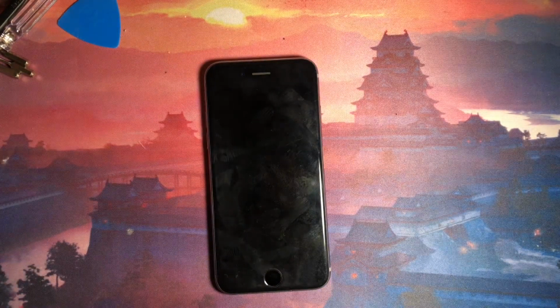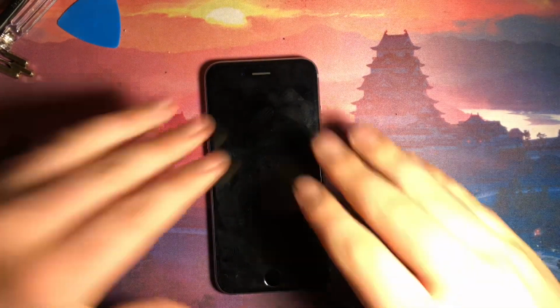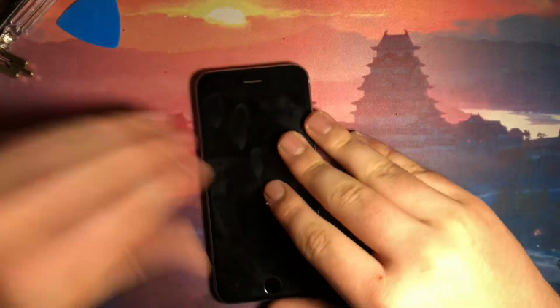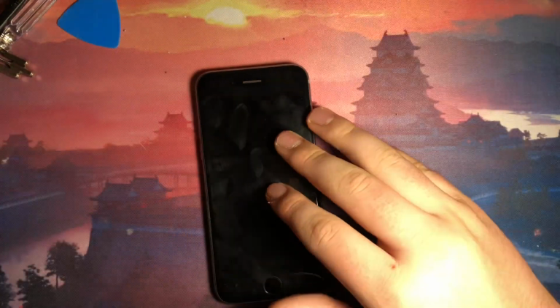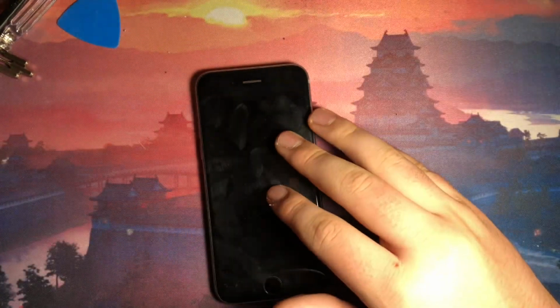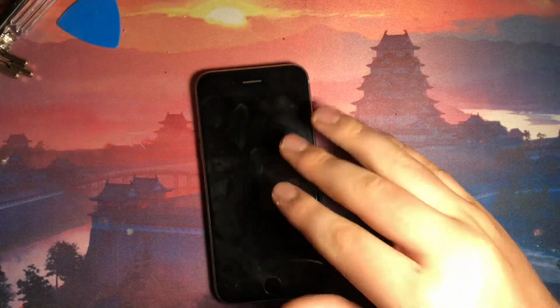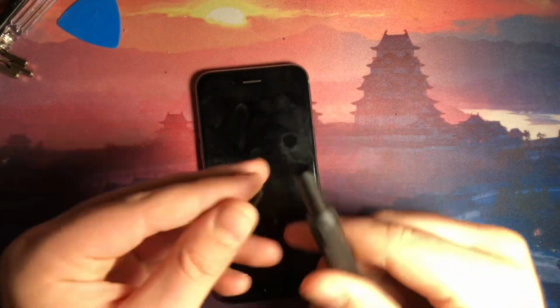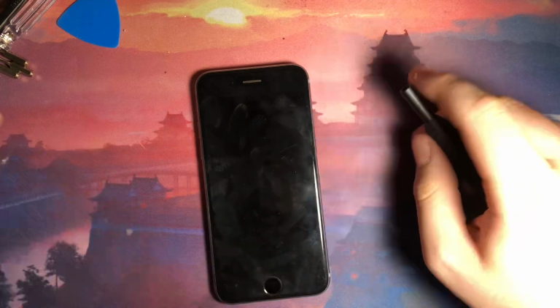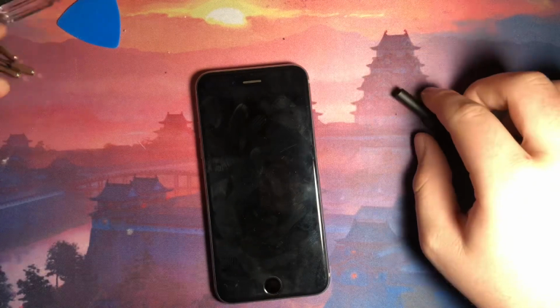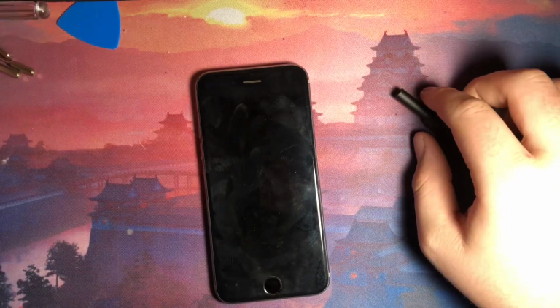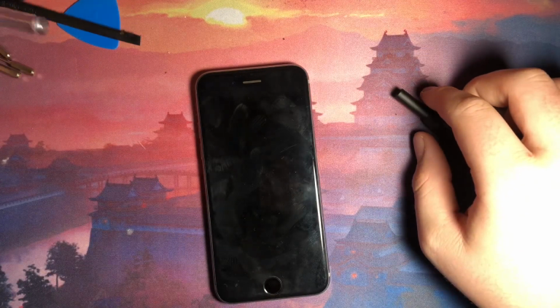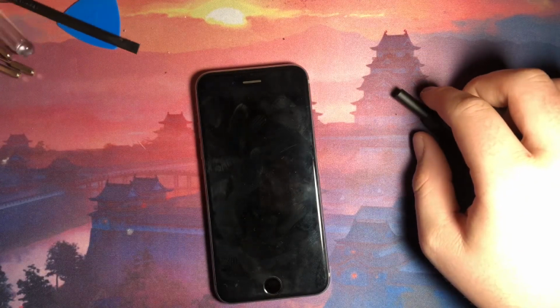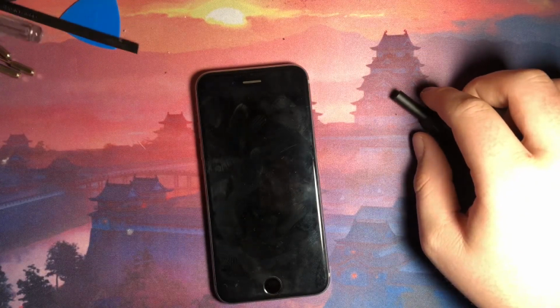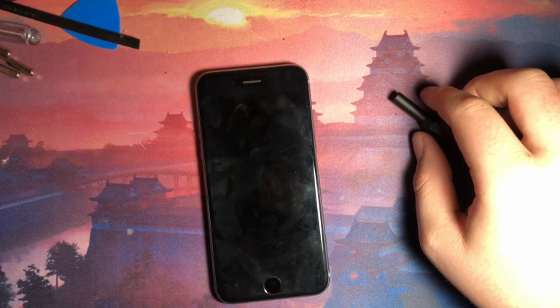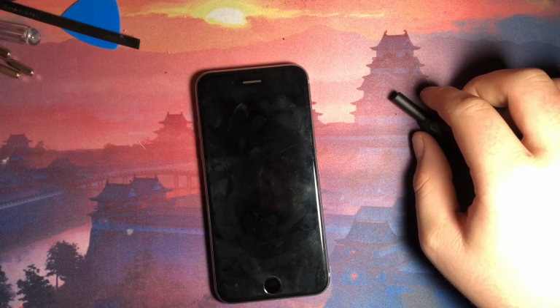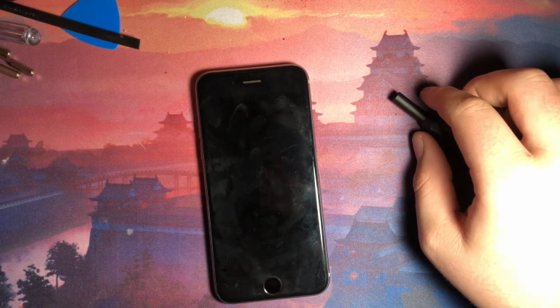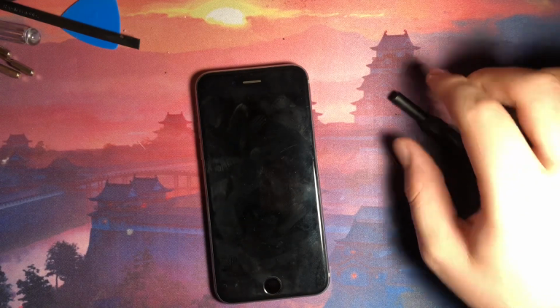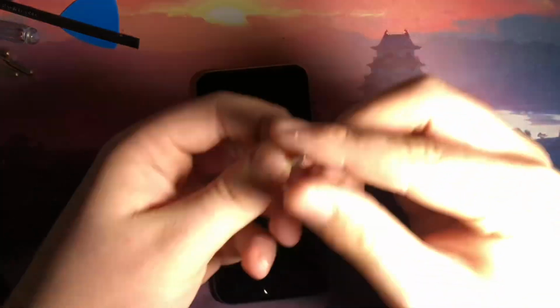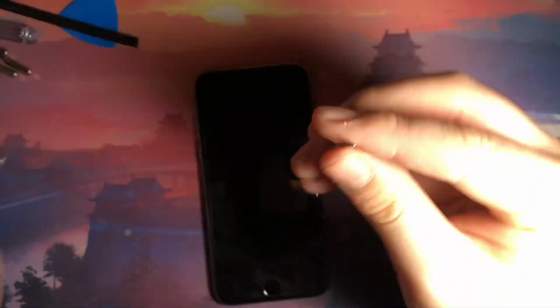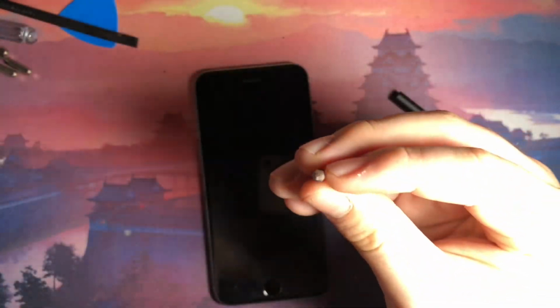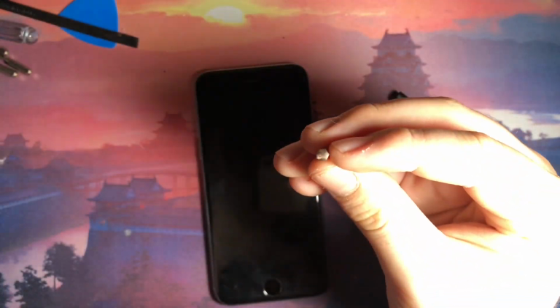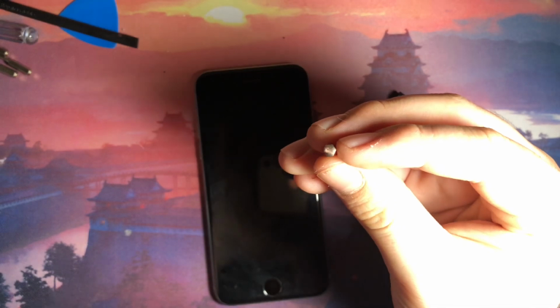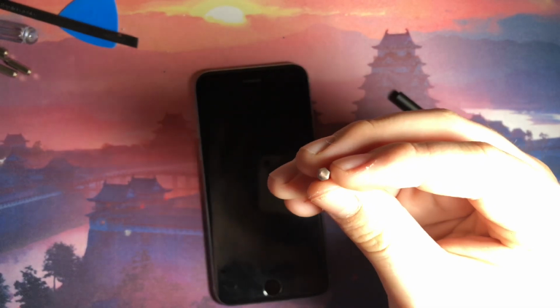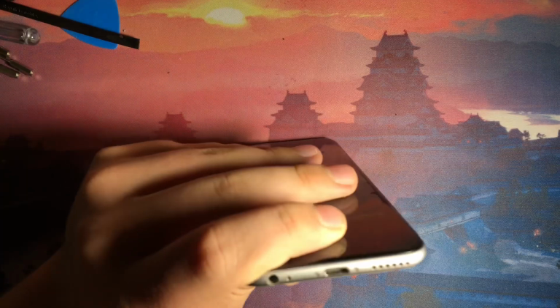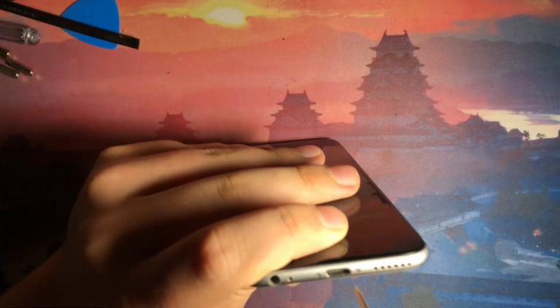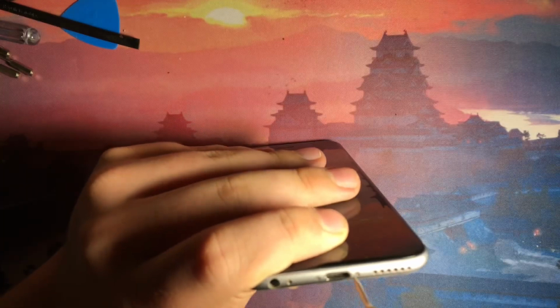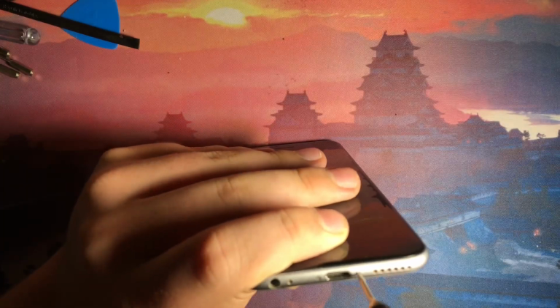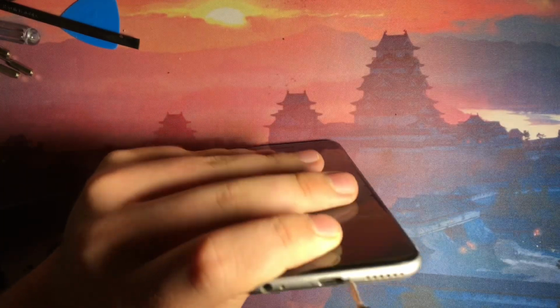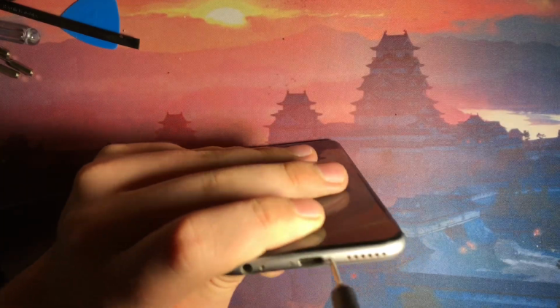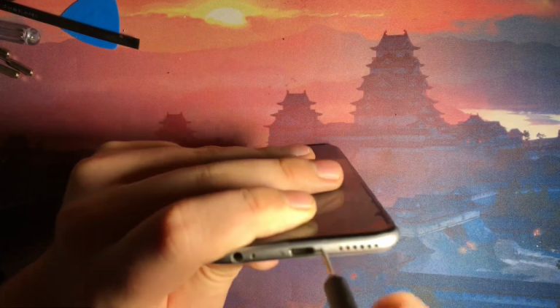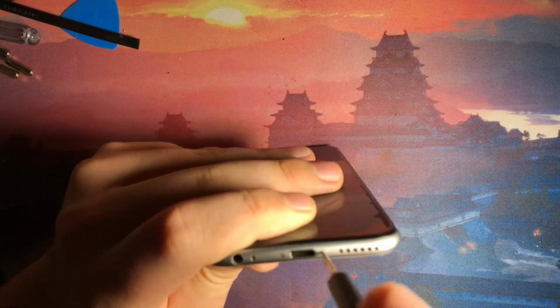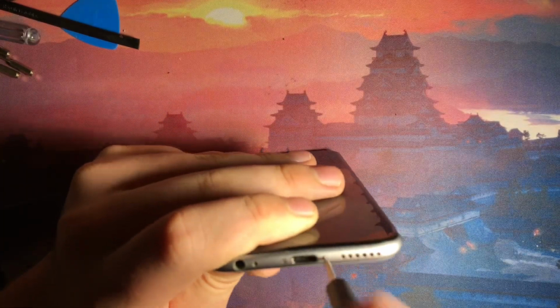First thing you're going to want to do is grab a screwdriver. The bit that I will be looking for is this pentalobe. I'm going to go ahead and hit this with an unscrew.